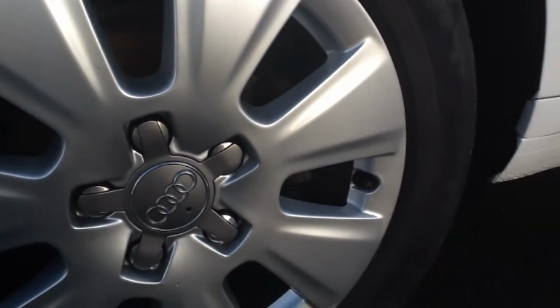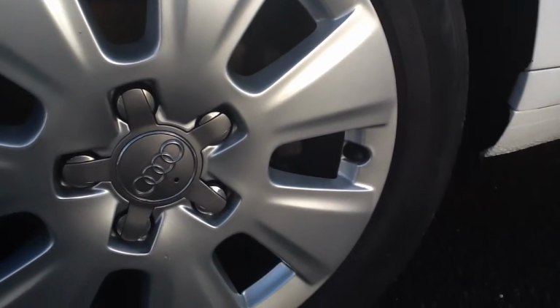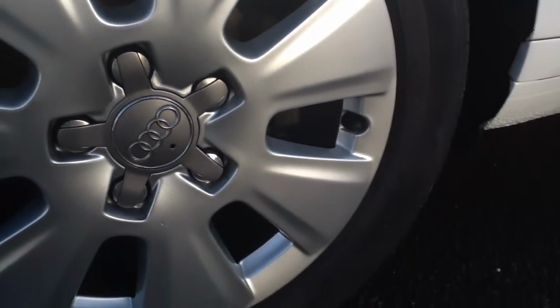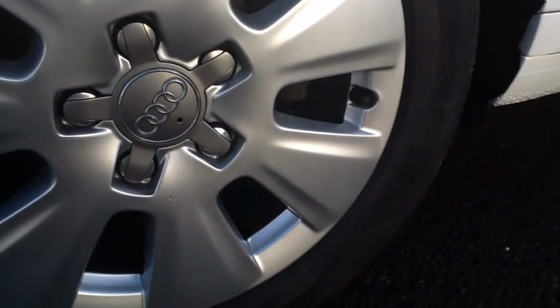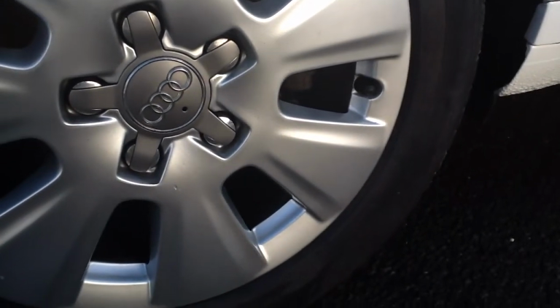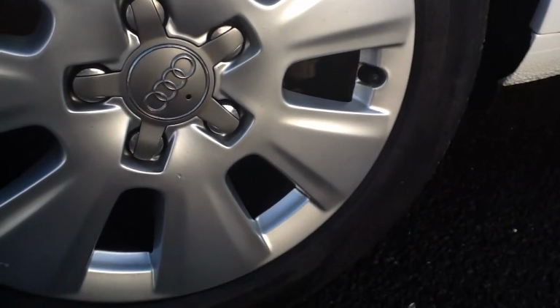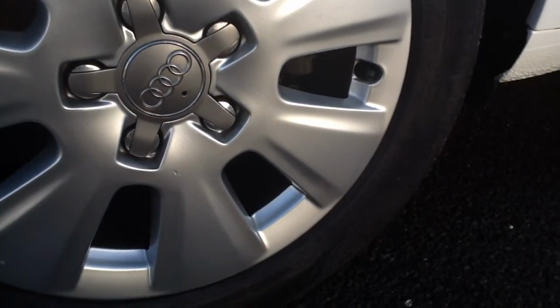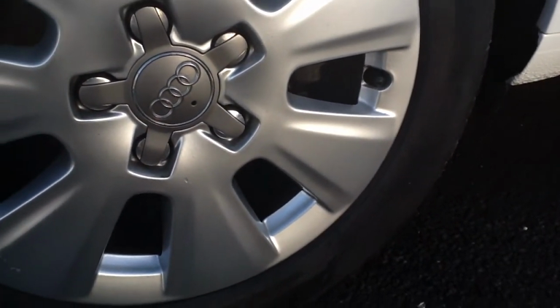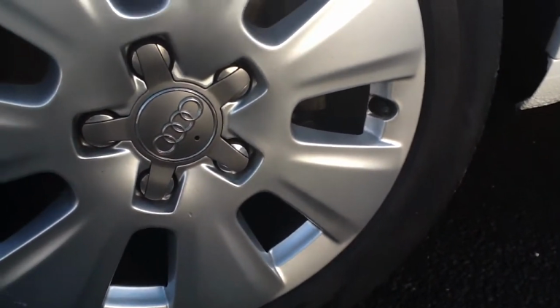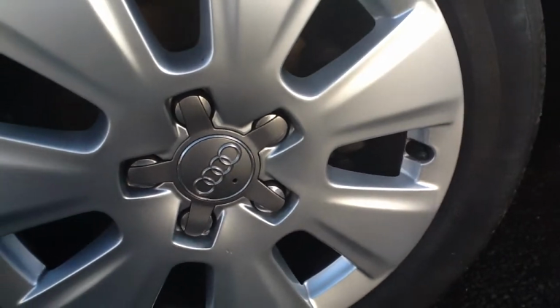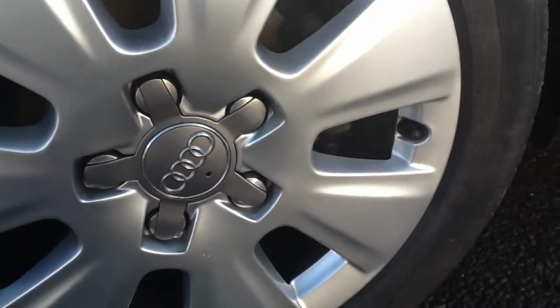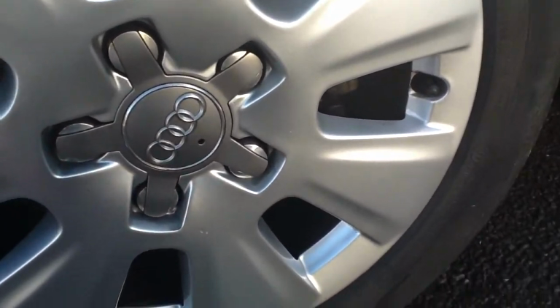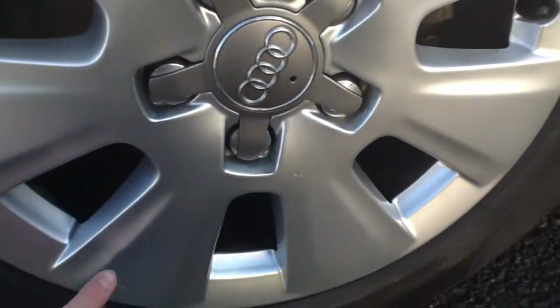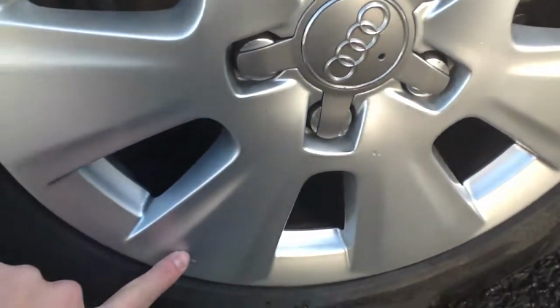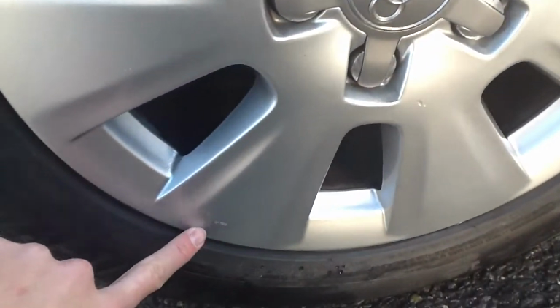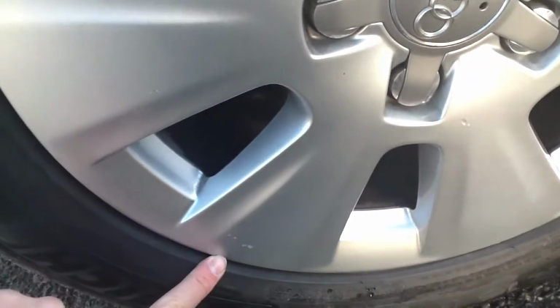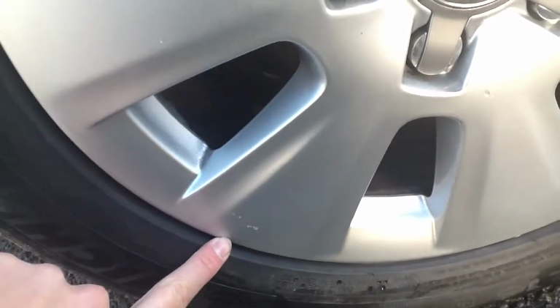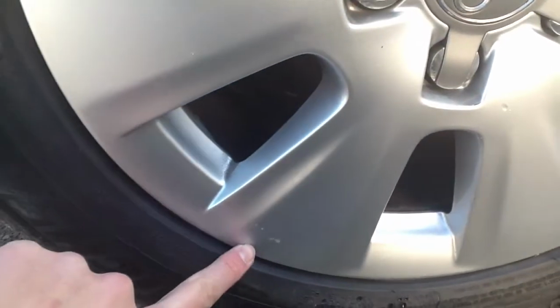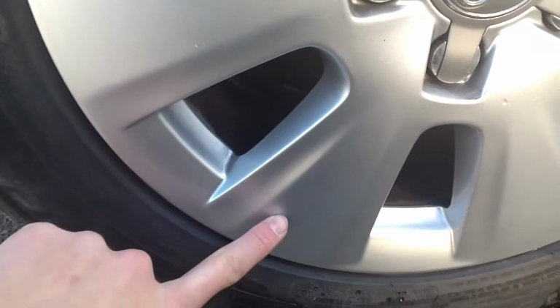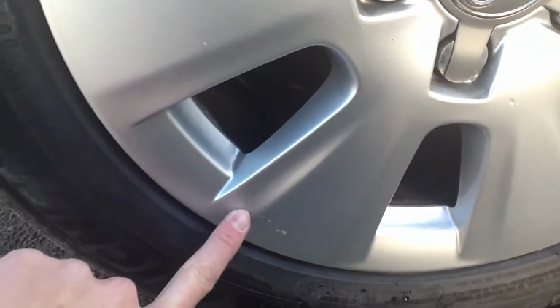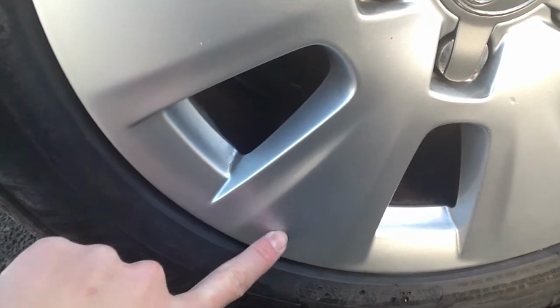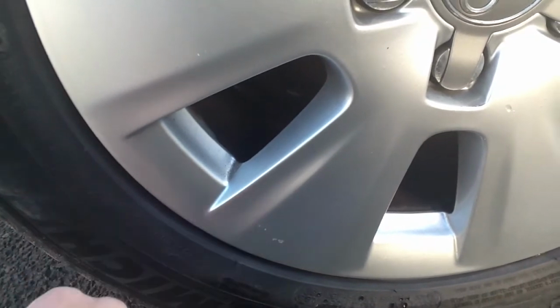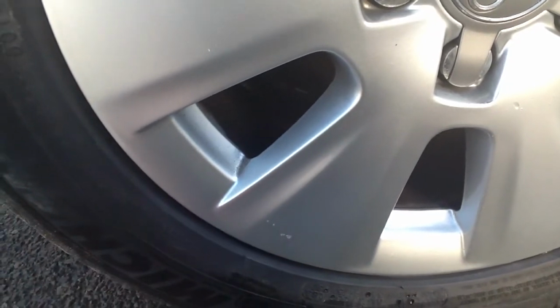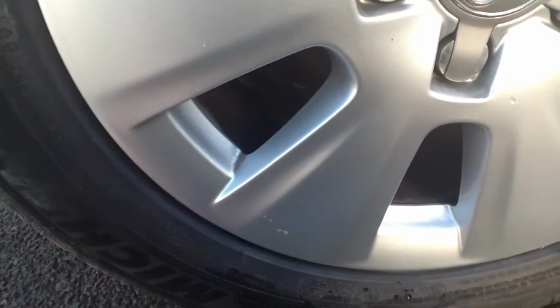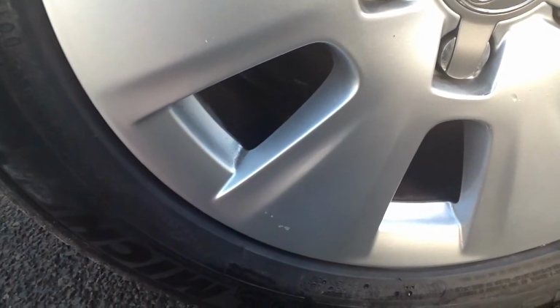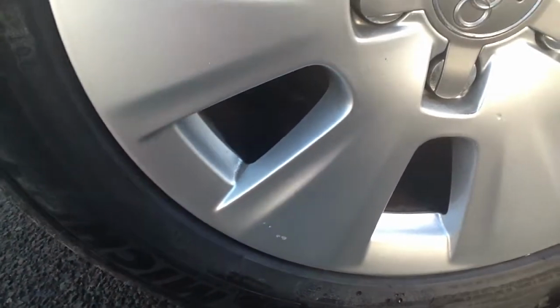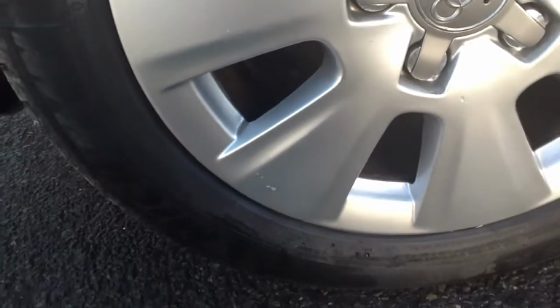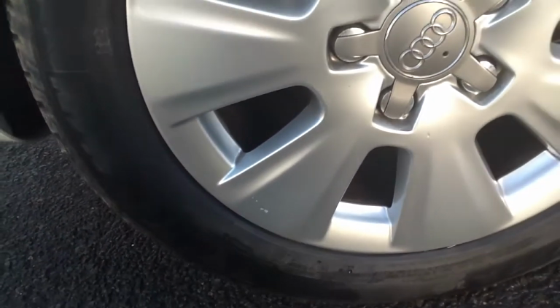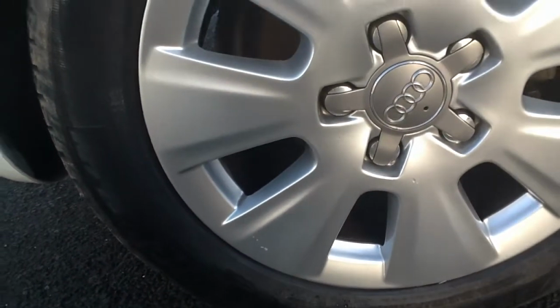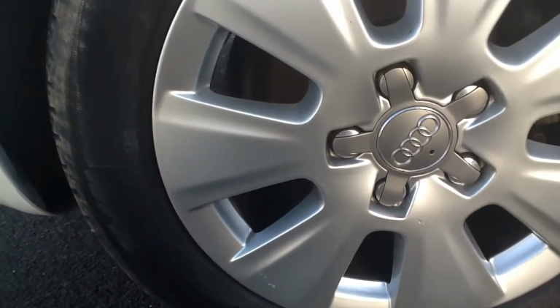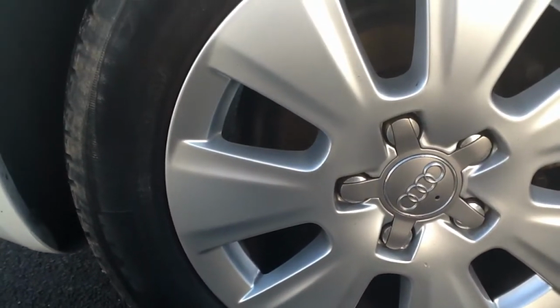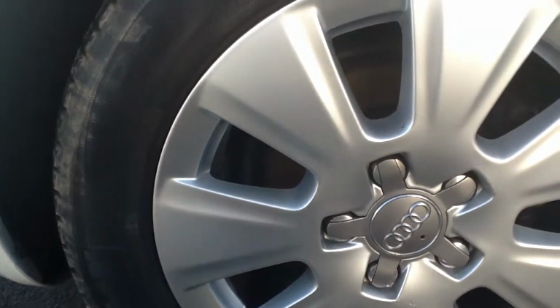No major scratches — there is a minor scuff on the wheel. Other than that, this wheel is in good order.